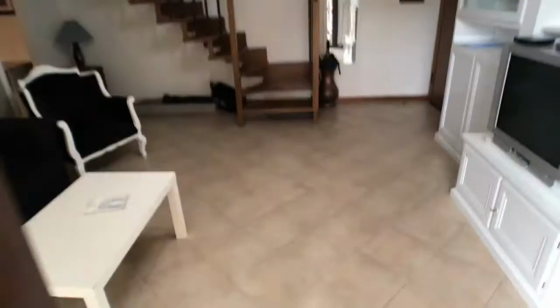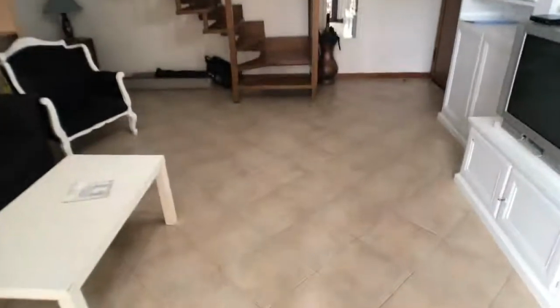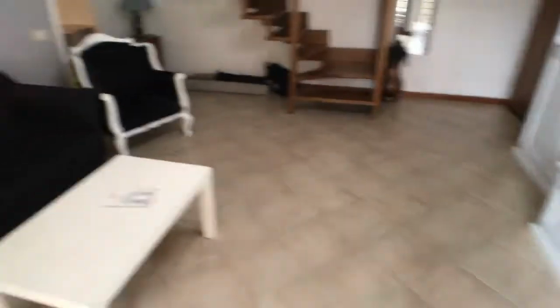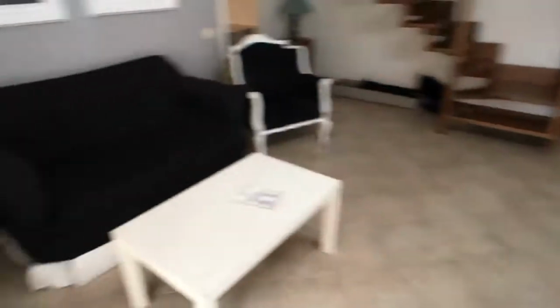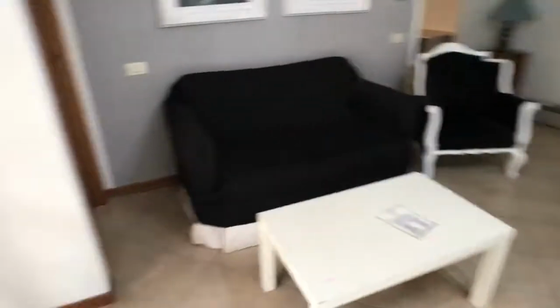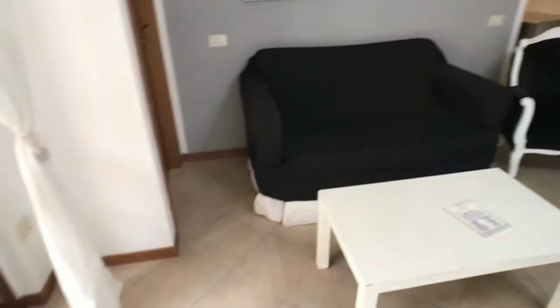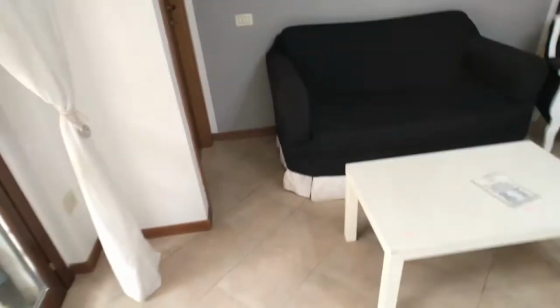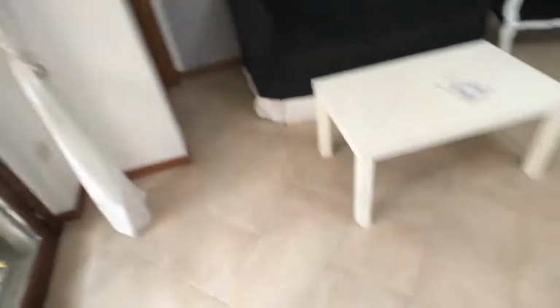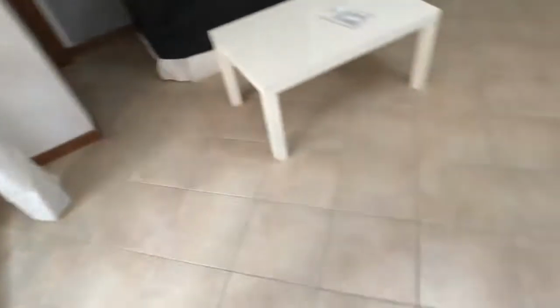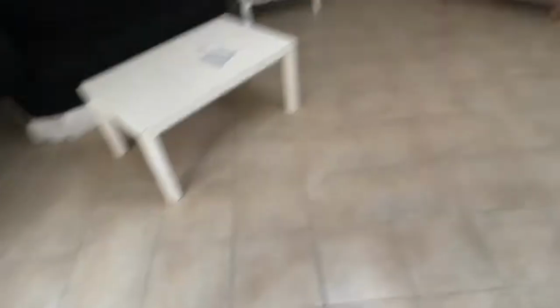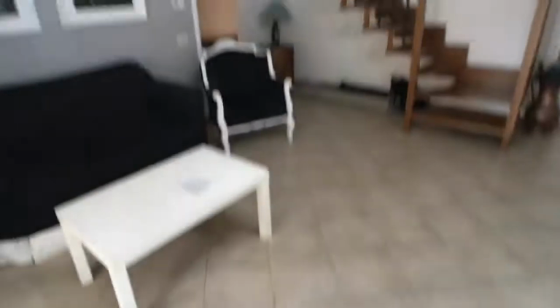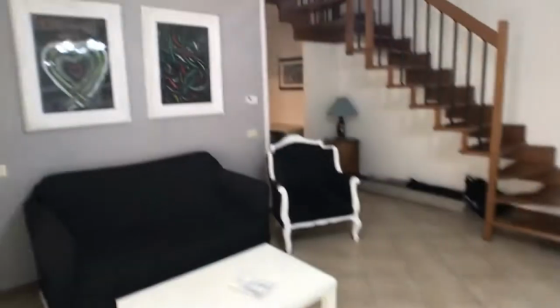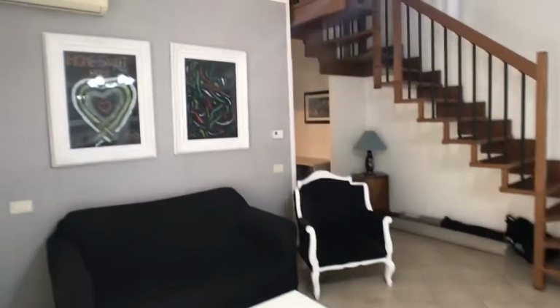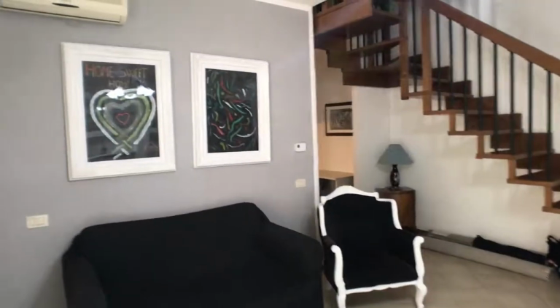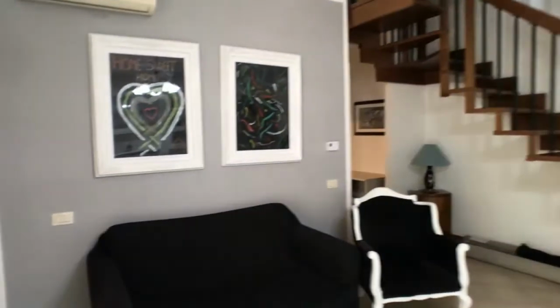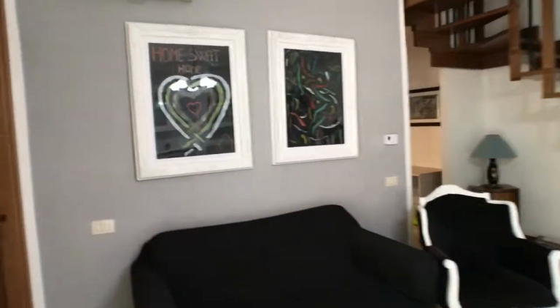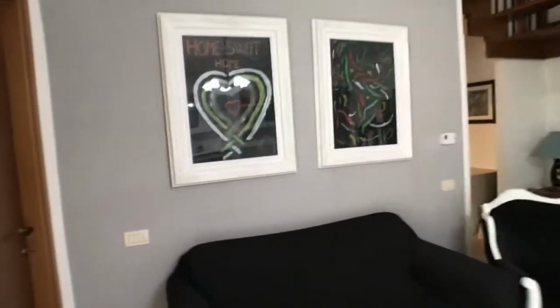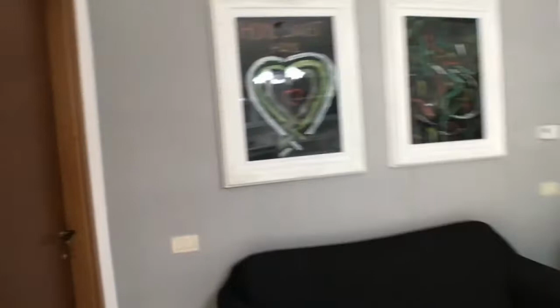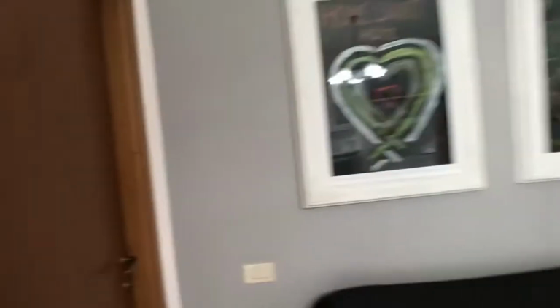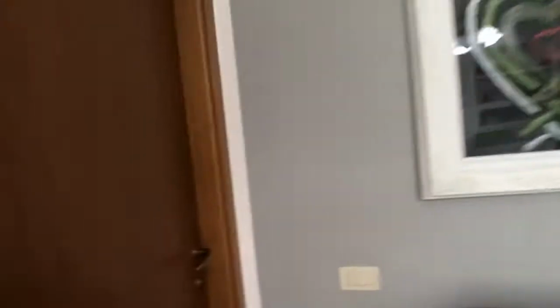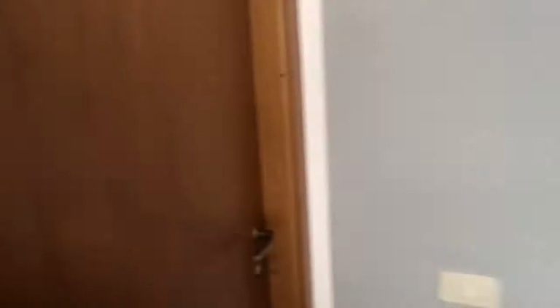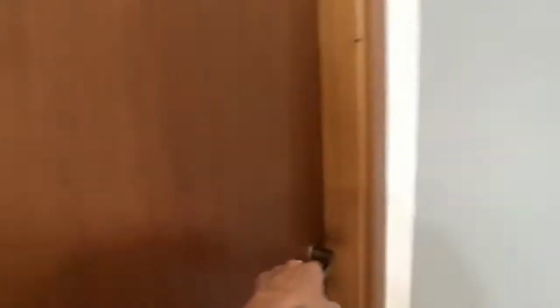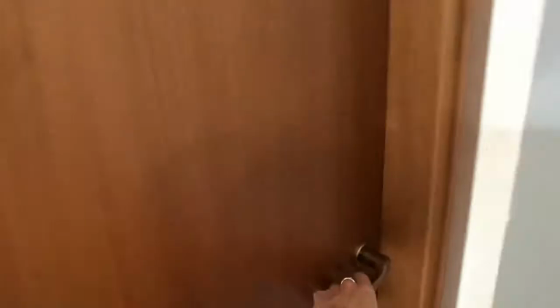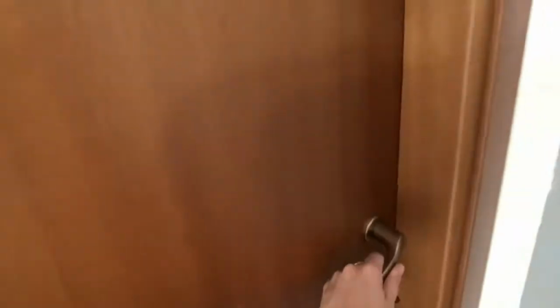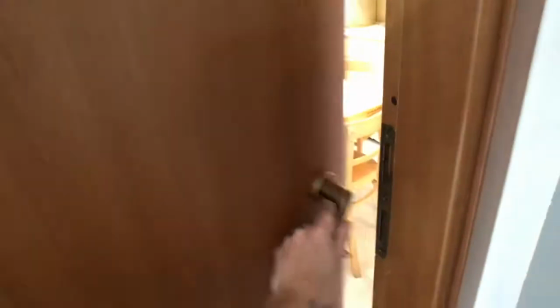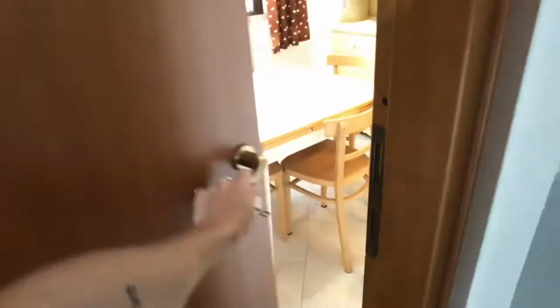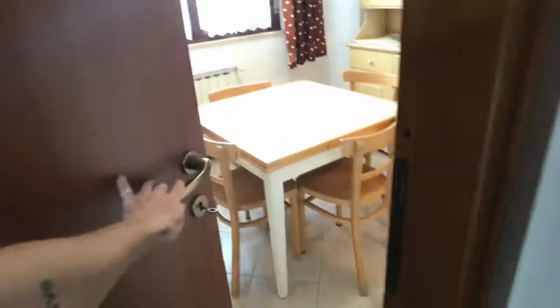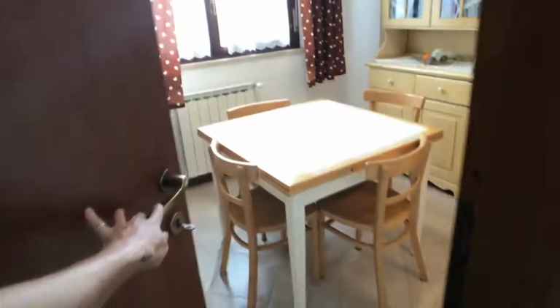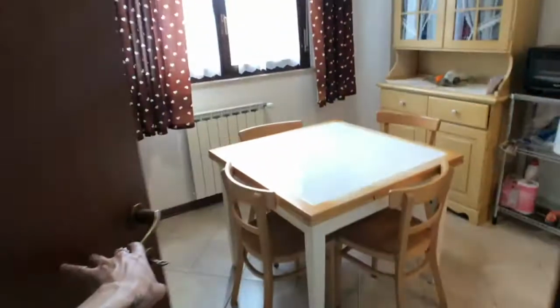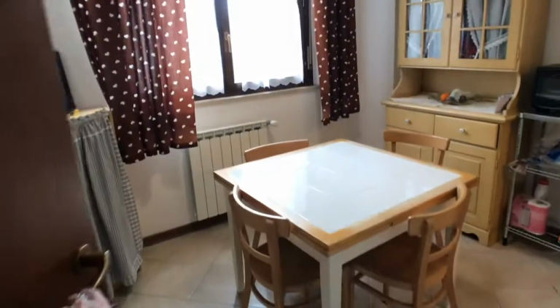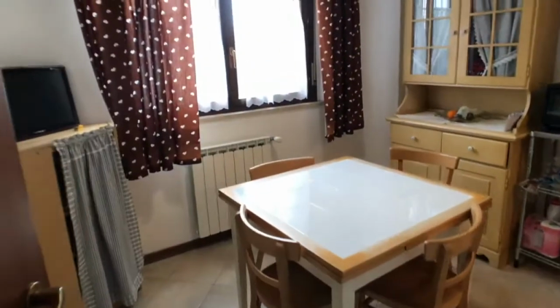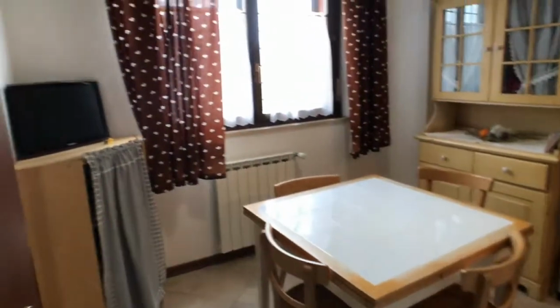As you can see, it's a really, really well-kept, tidy, and clean house. So let's get to inside the kitchen.